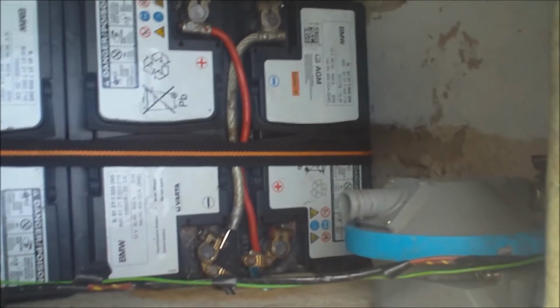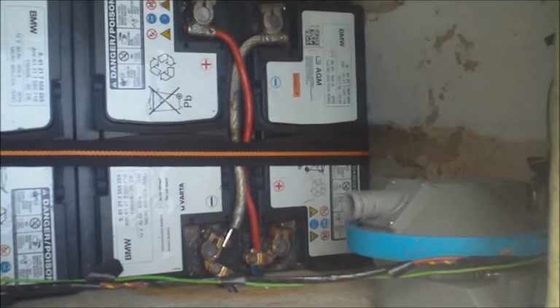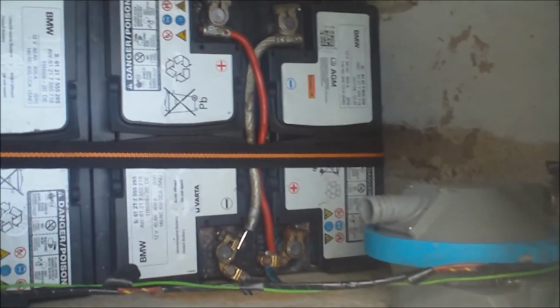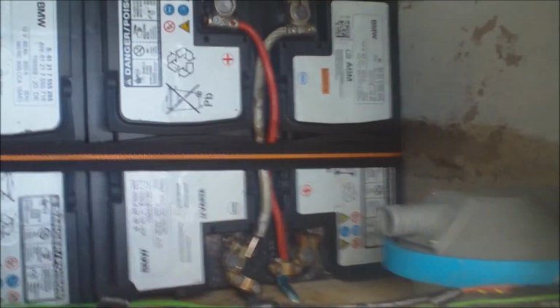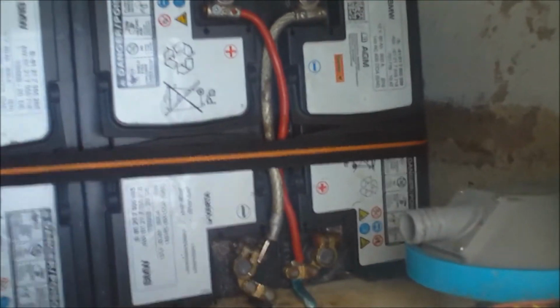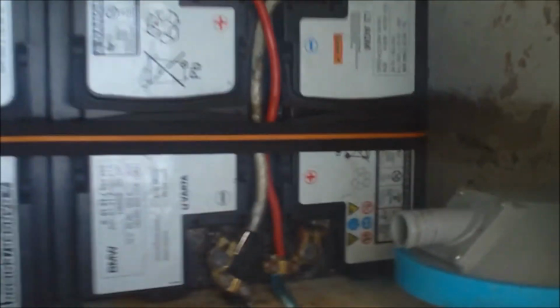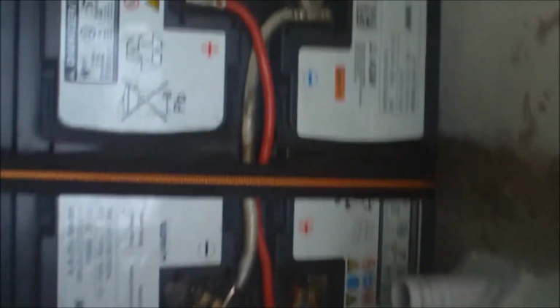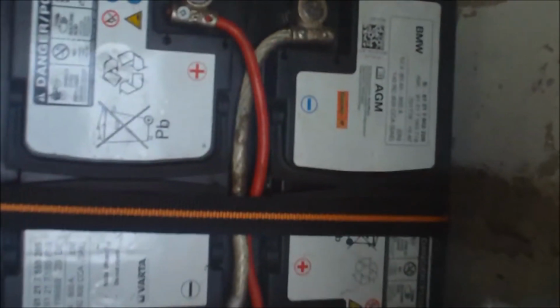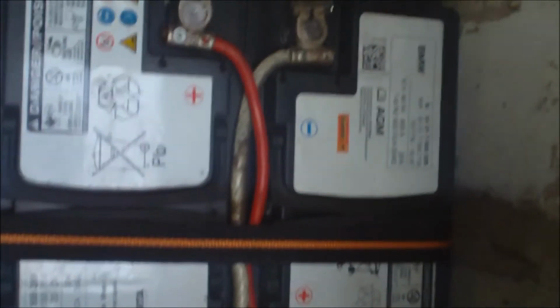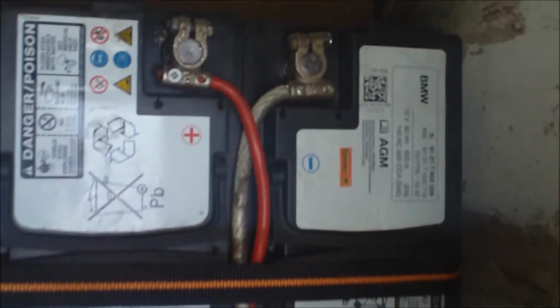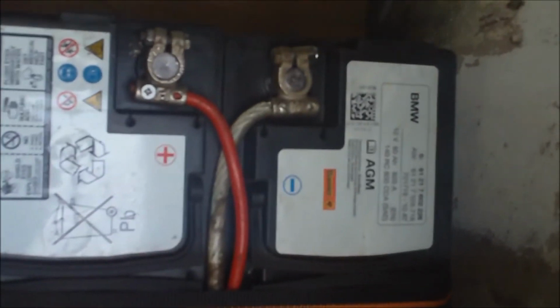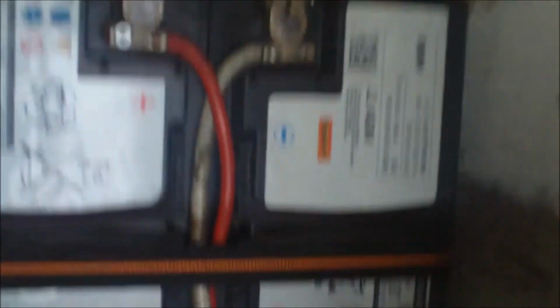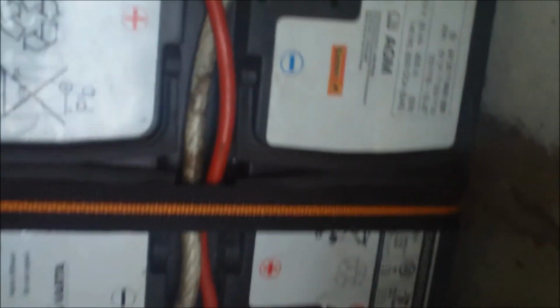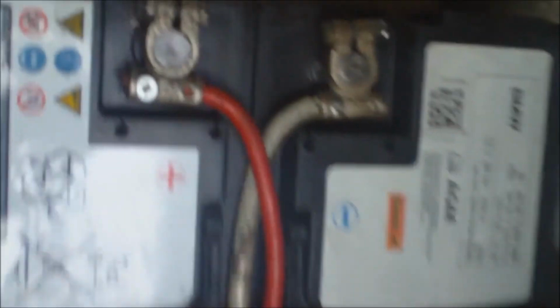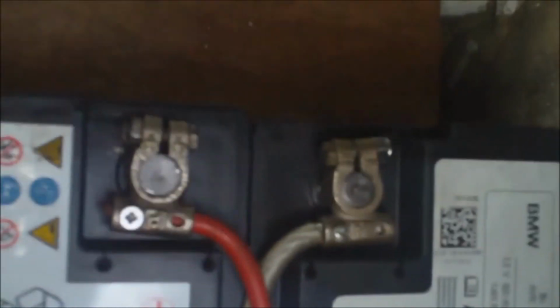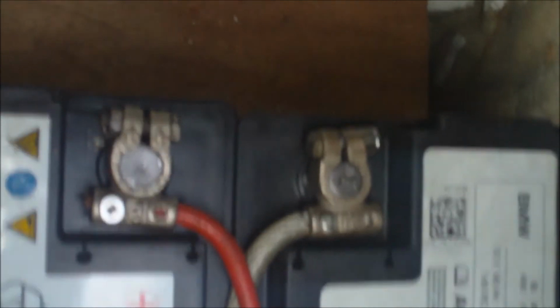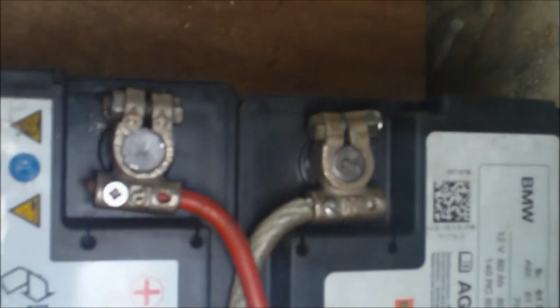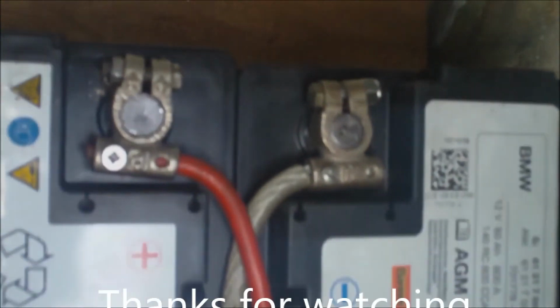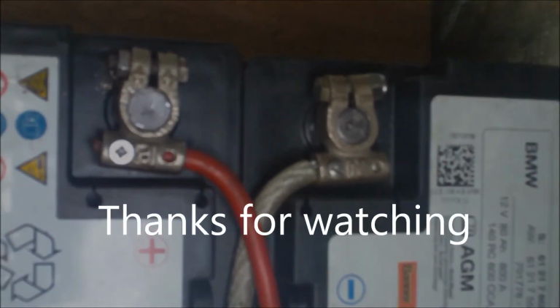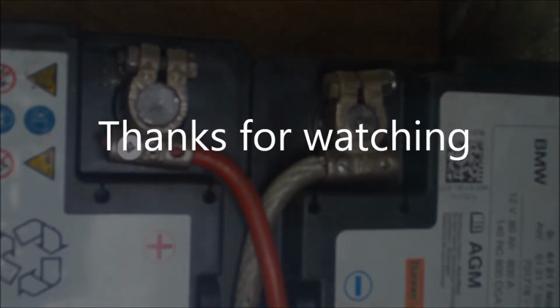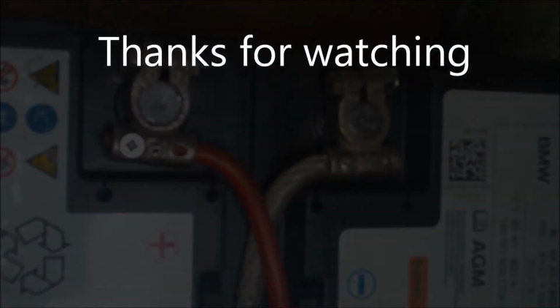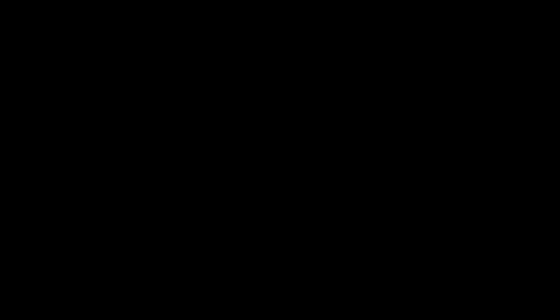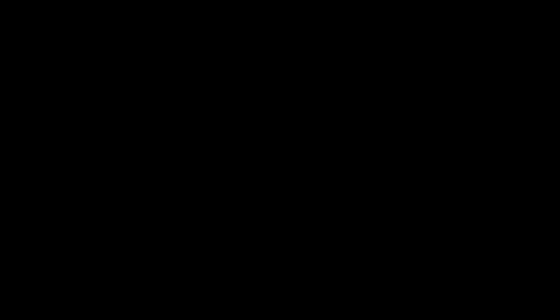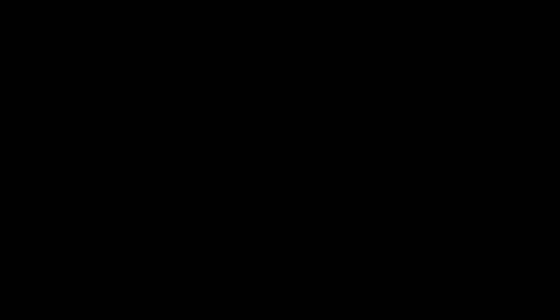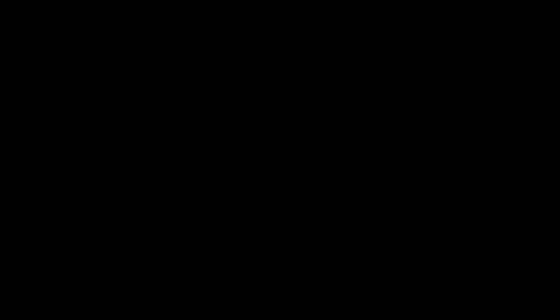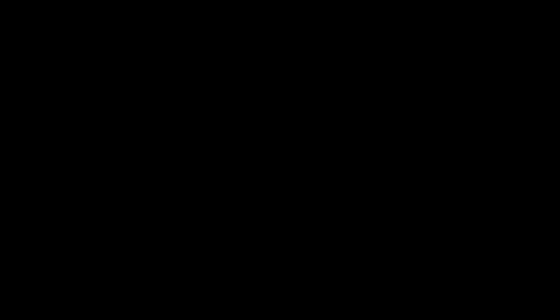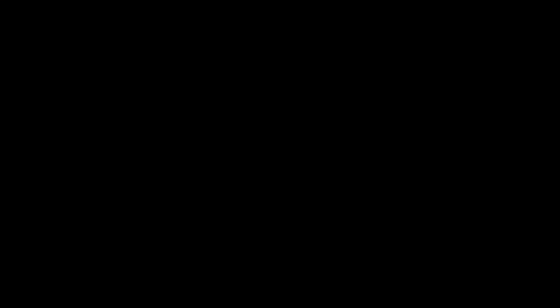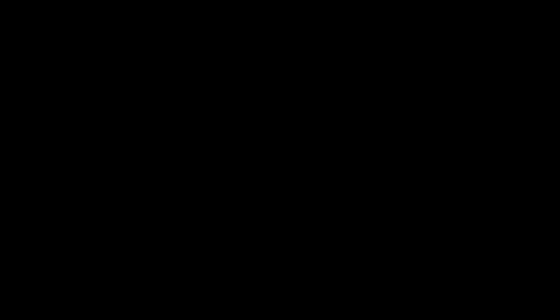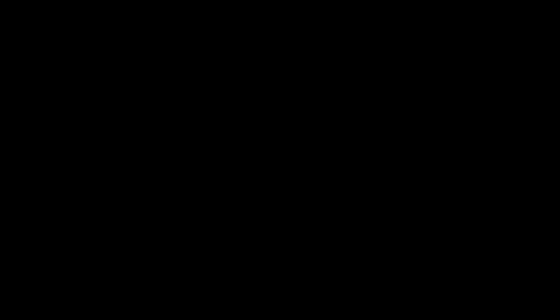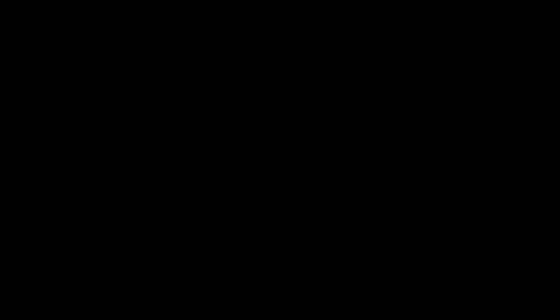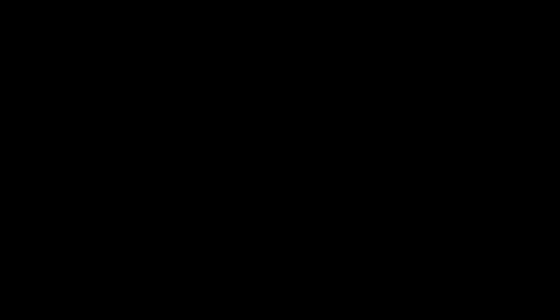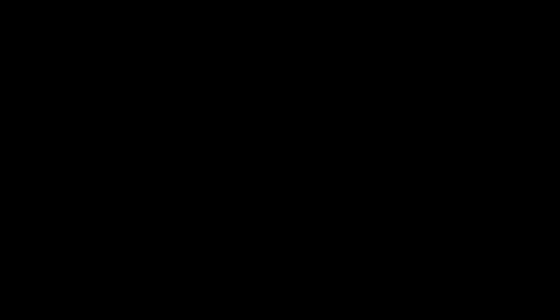Here's the batteries tied down, and there's the wiring for doing it in series so it's 12 volt. Not pretty but it does the job.